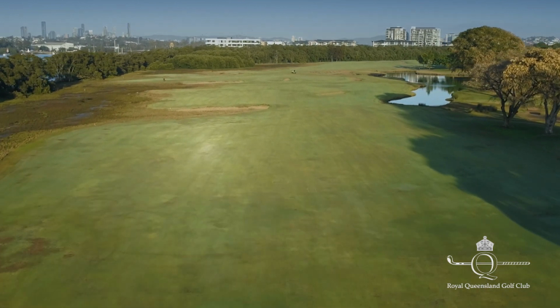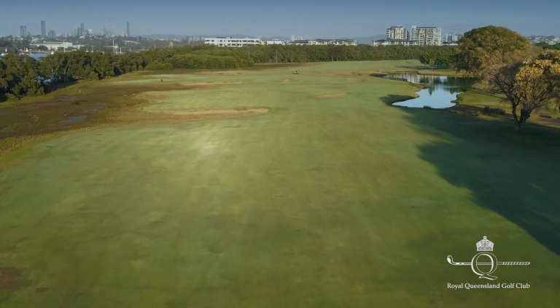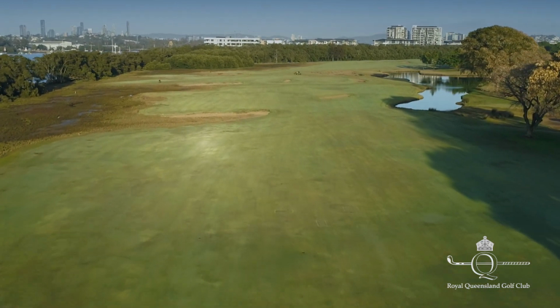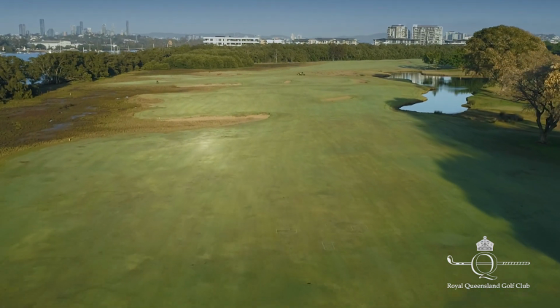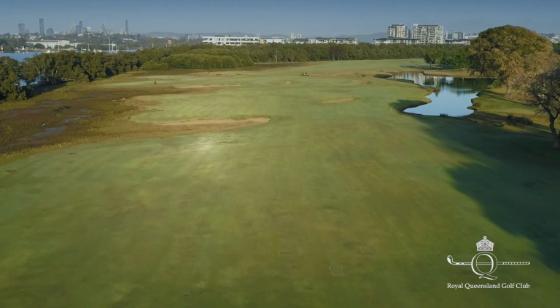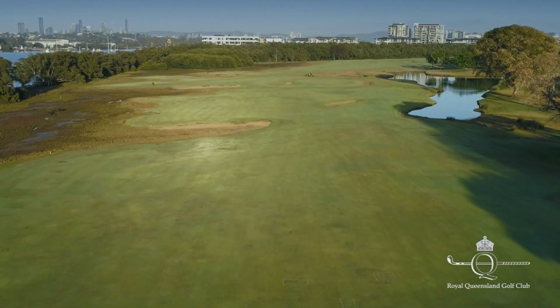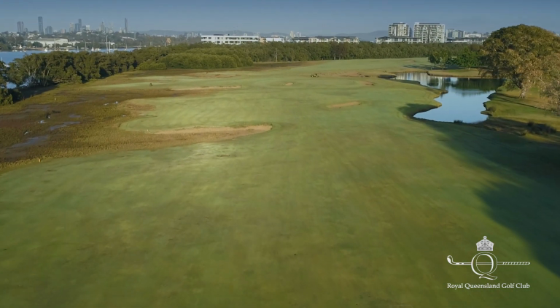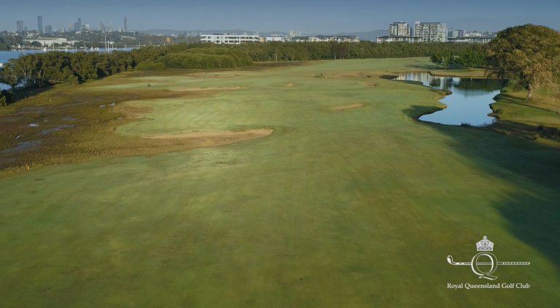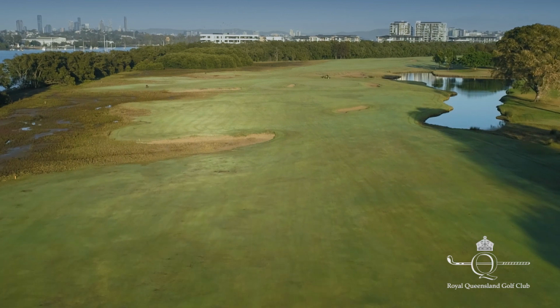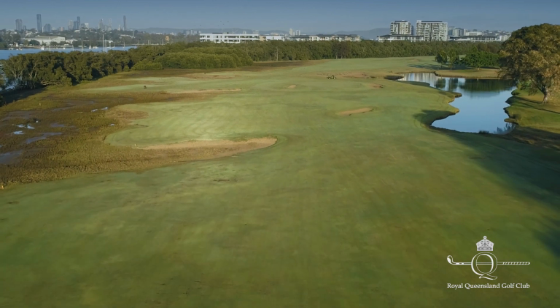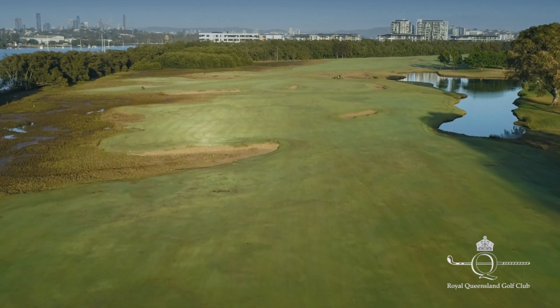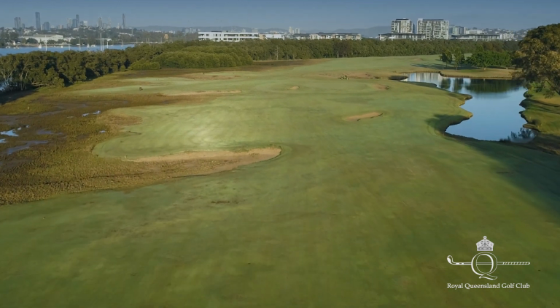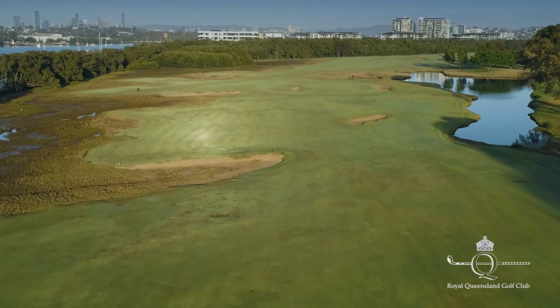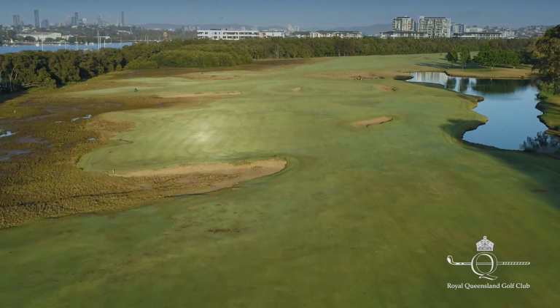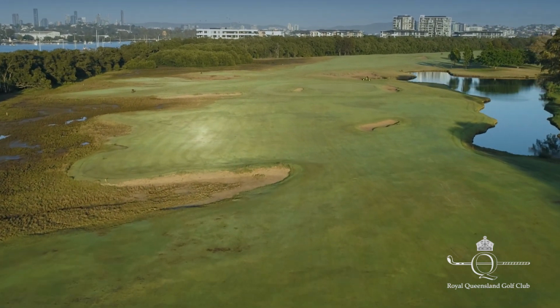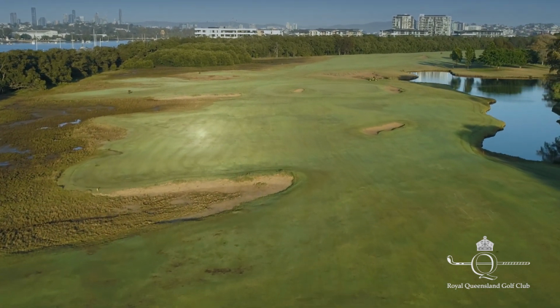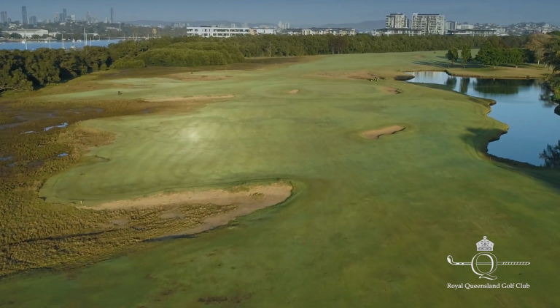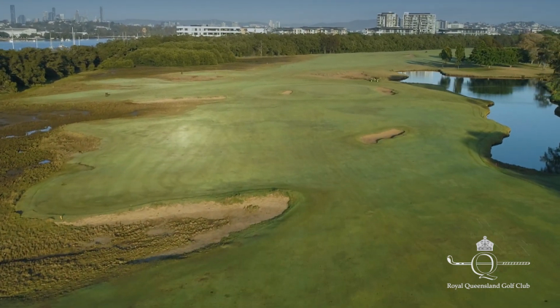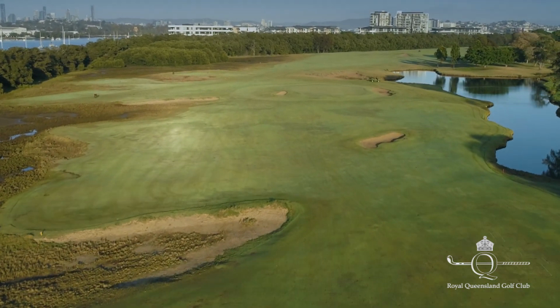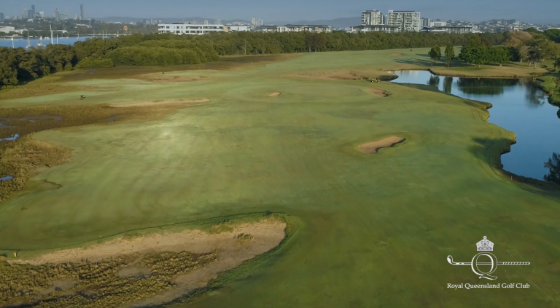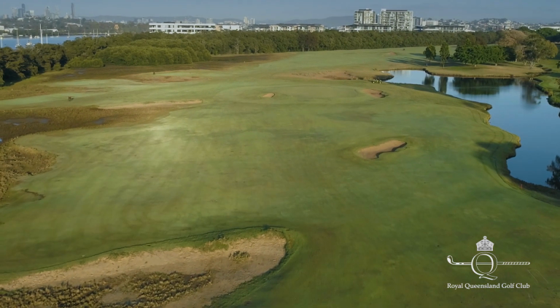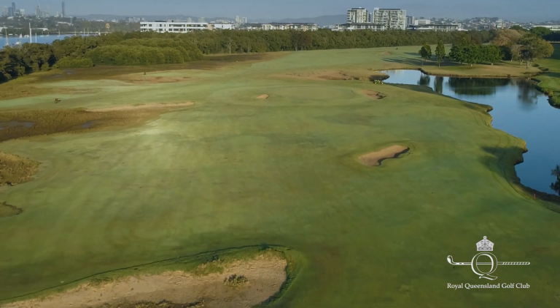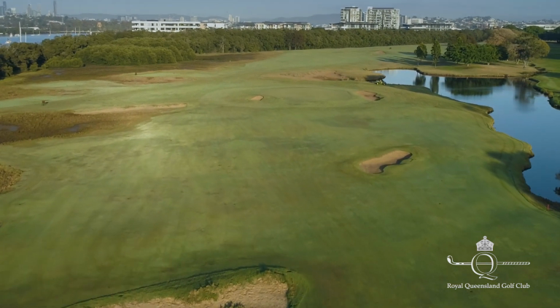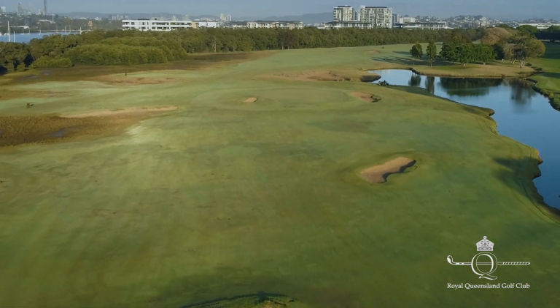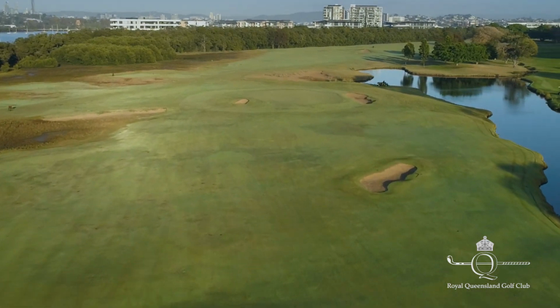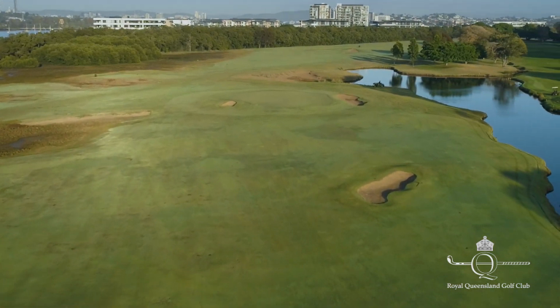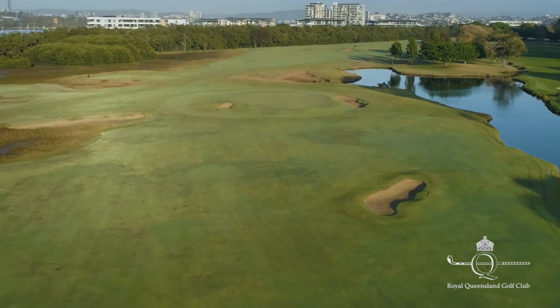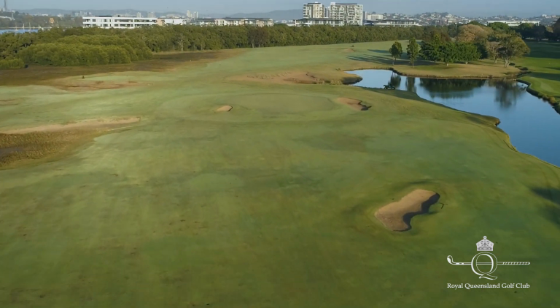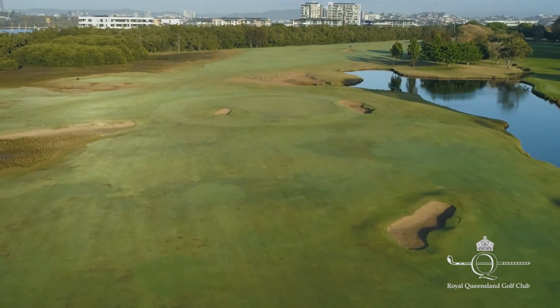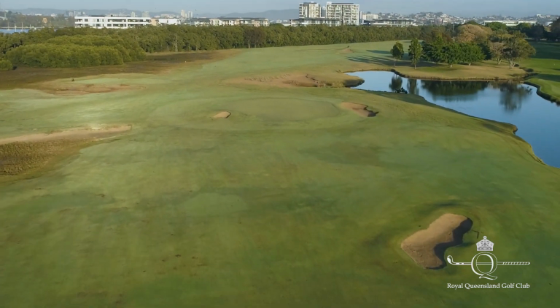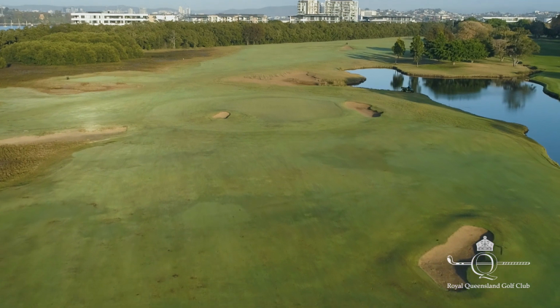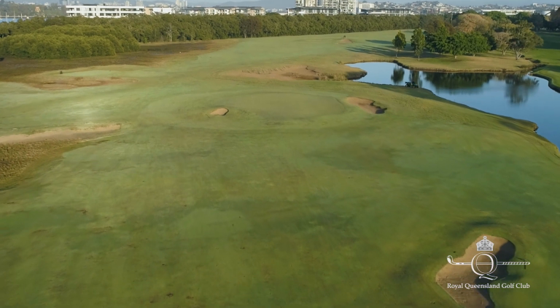So the players are asked the question to be very conservative and lay back to a long shot, or to get really aggressive and hit it up here on the left hand side with the driver and get the reward for the short little wedge into the green. Relatively simple hole after a good tee shot, but all sorts of trouble on the tee.